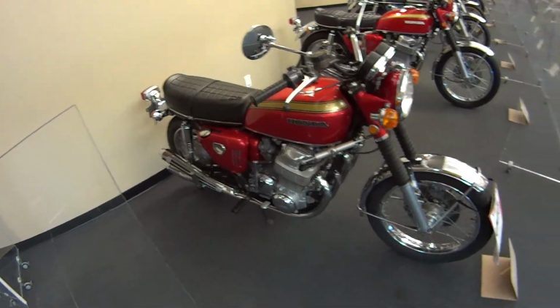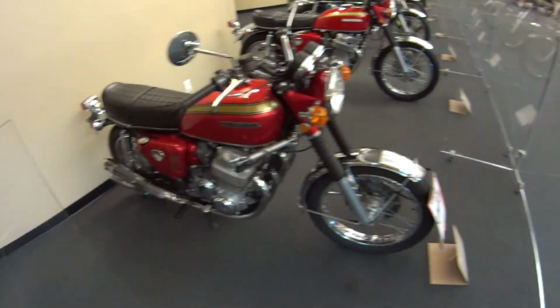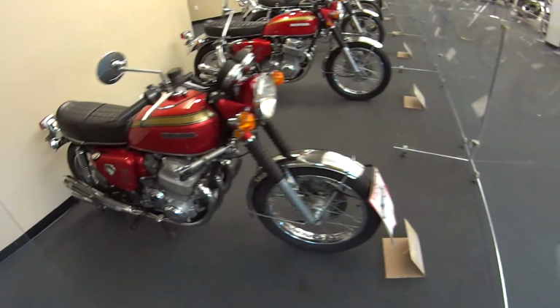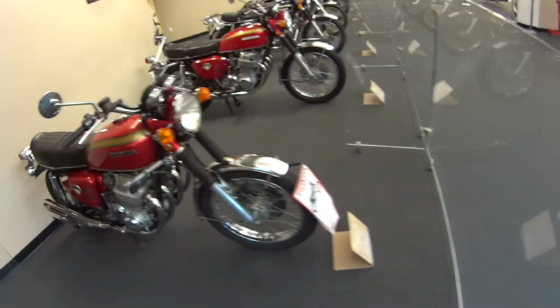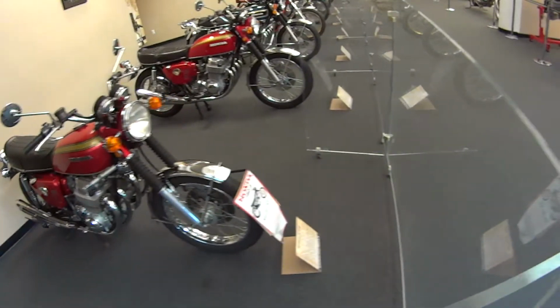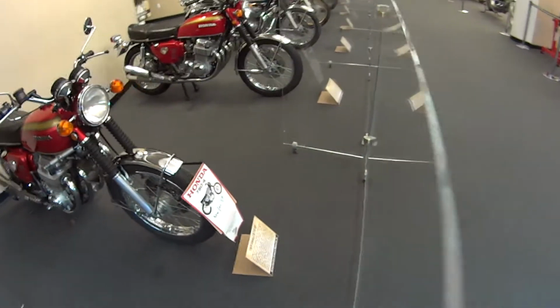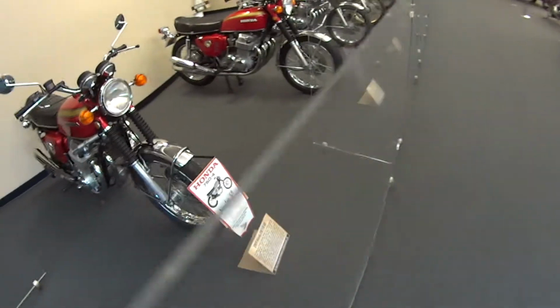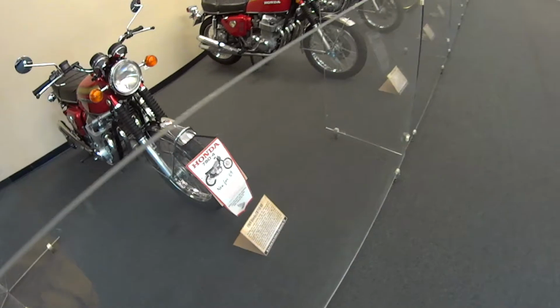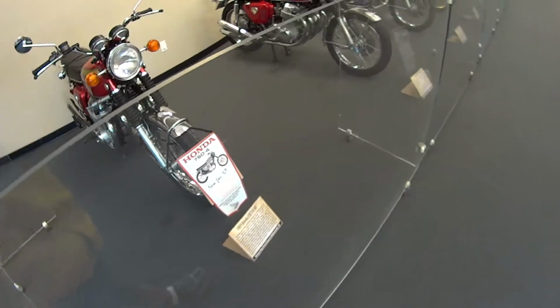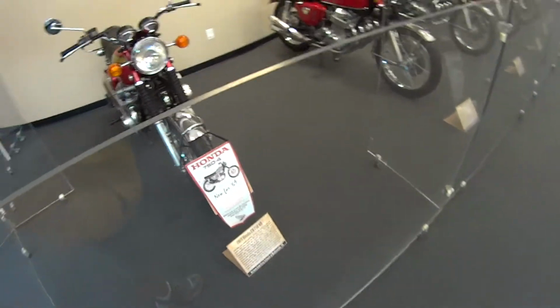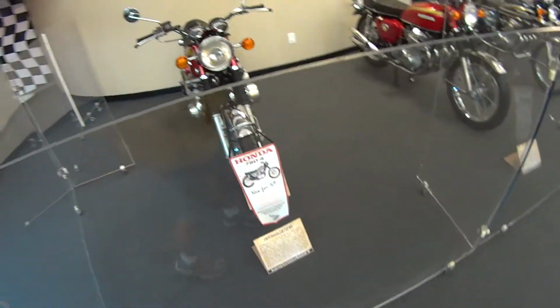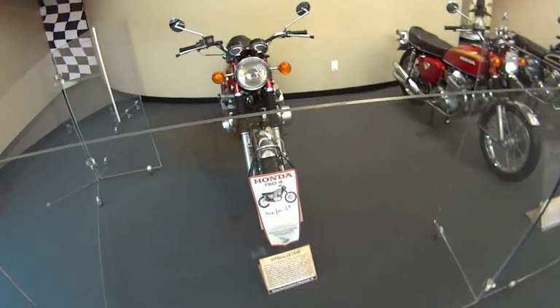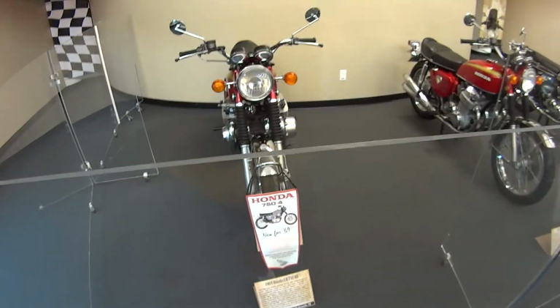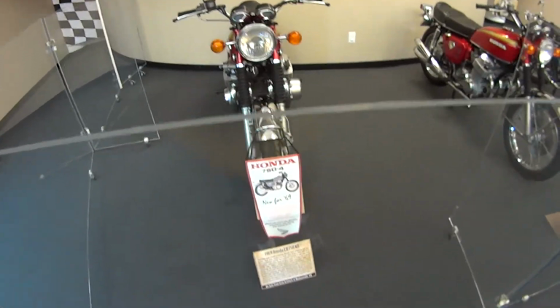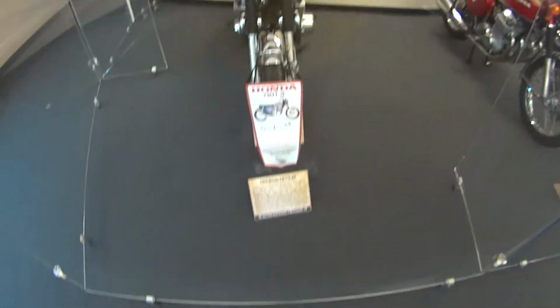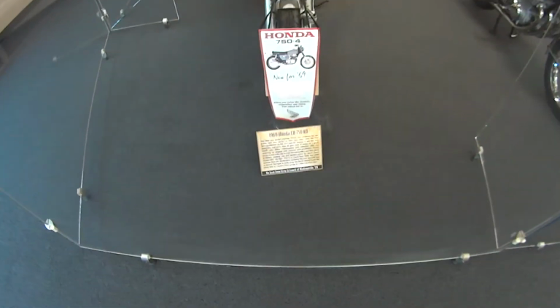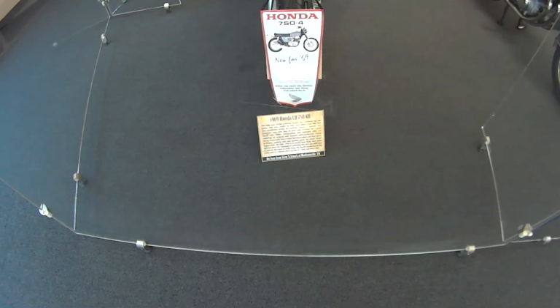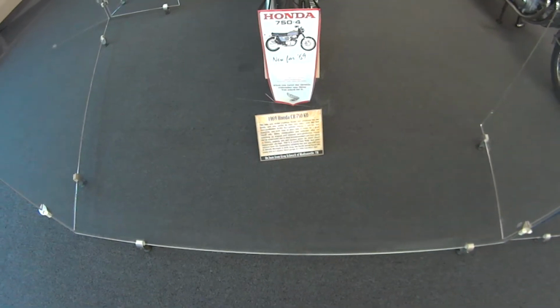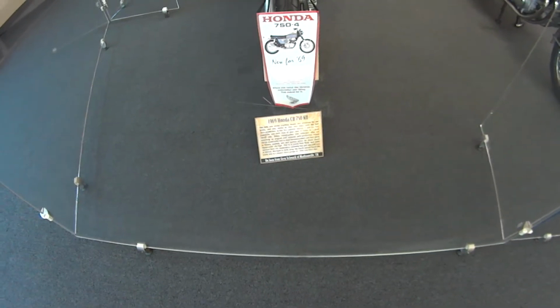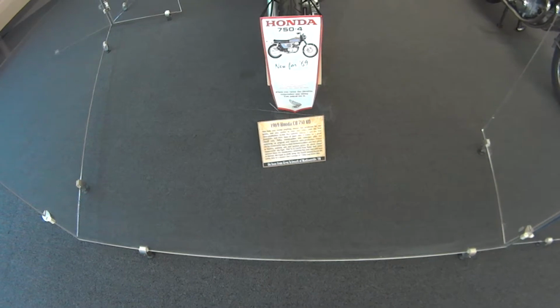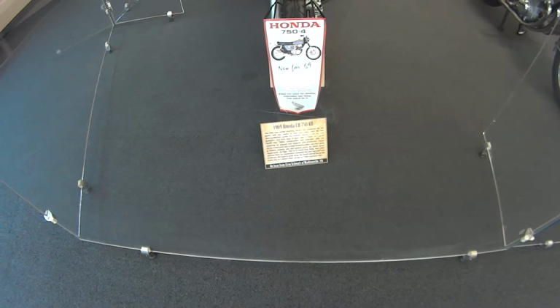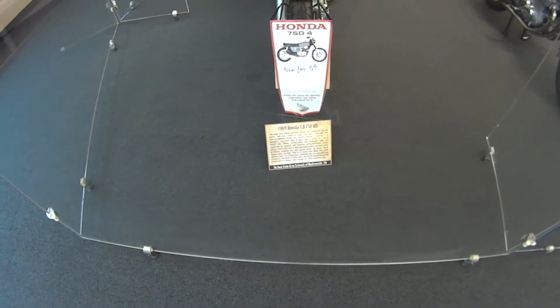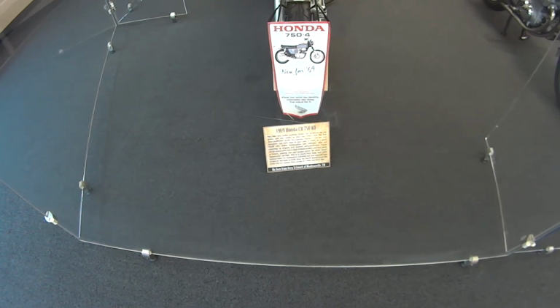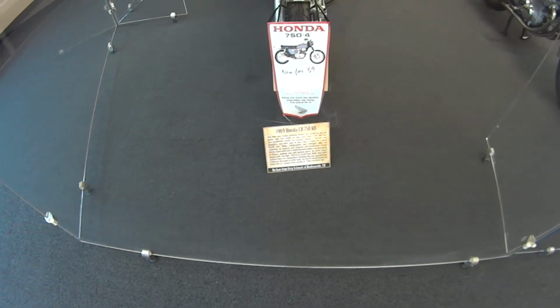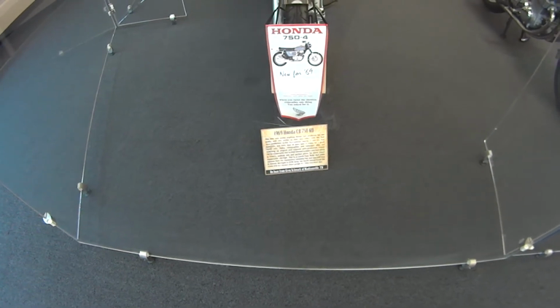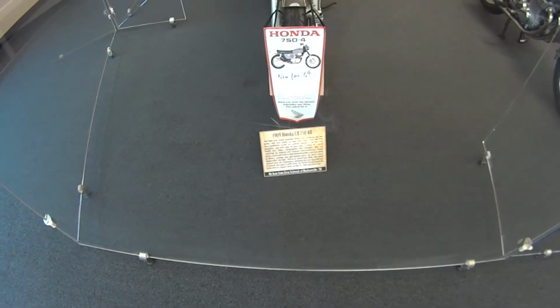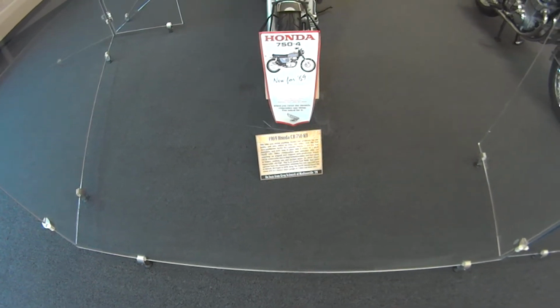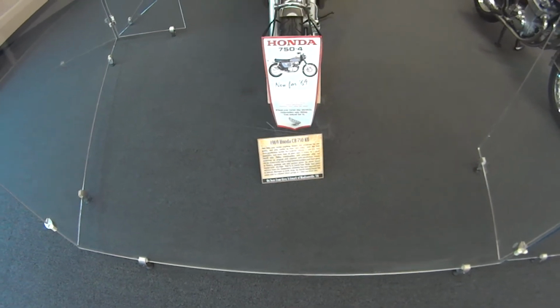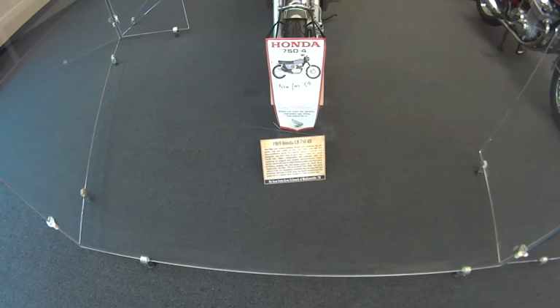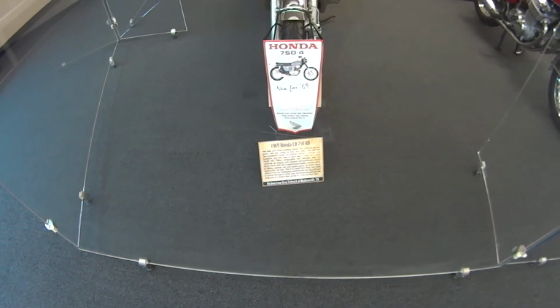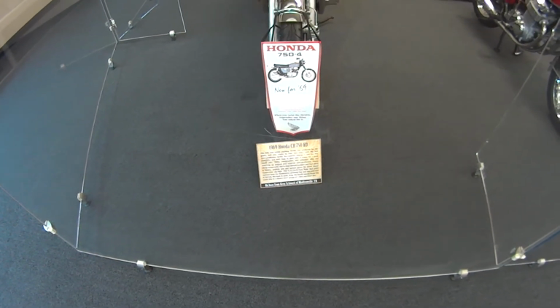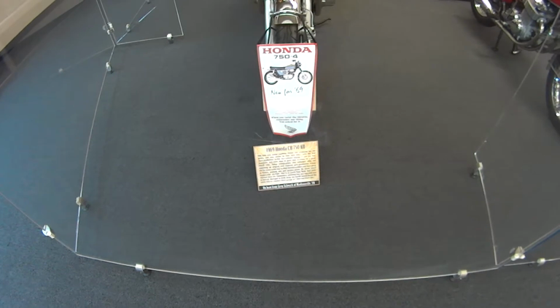What year is this? 1969. CB 750 K.O. This bike was unlike any machine Honda had produced.